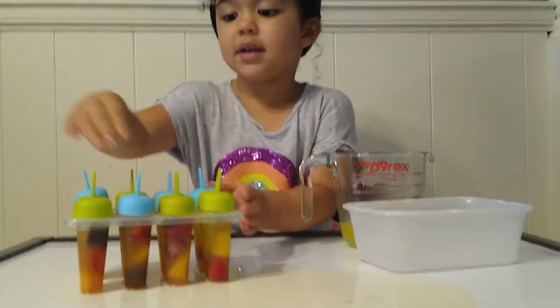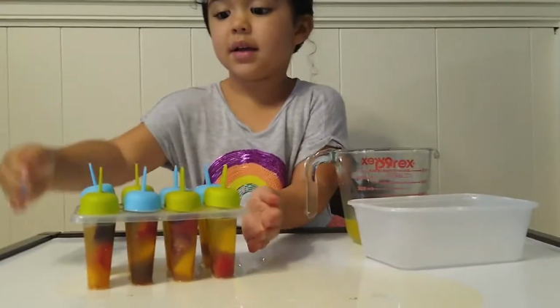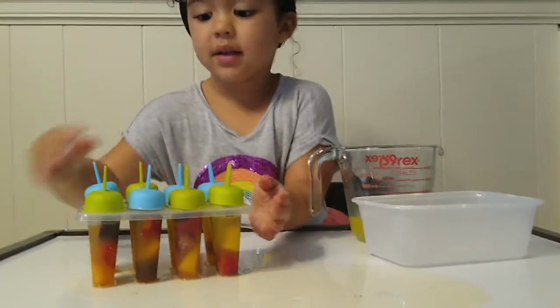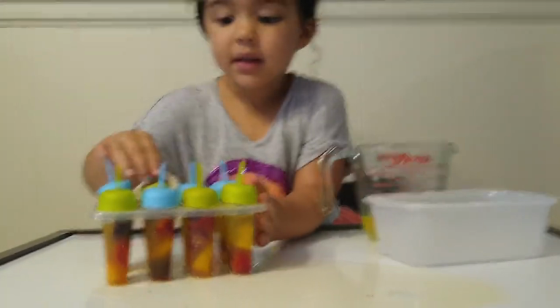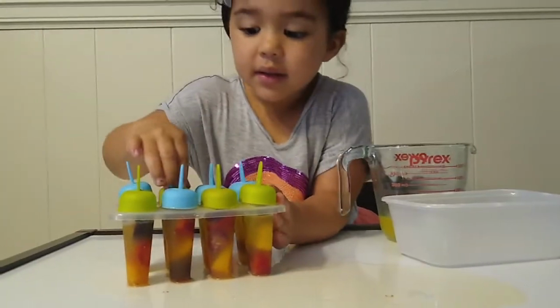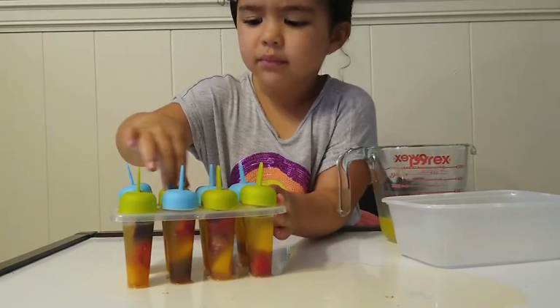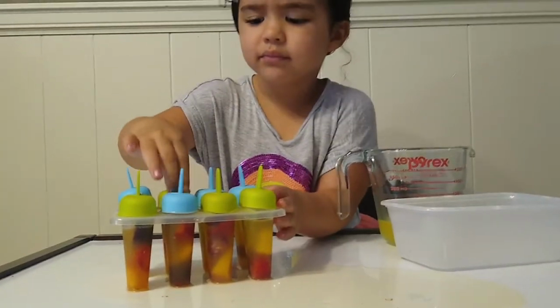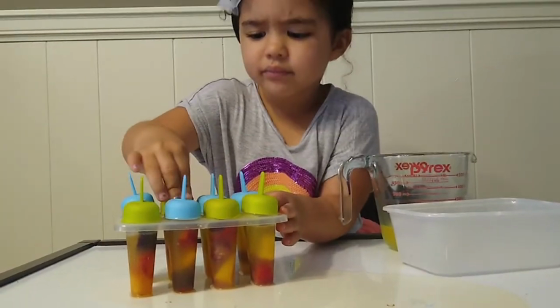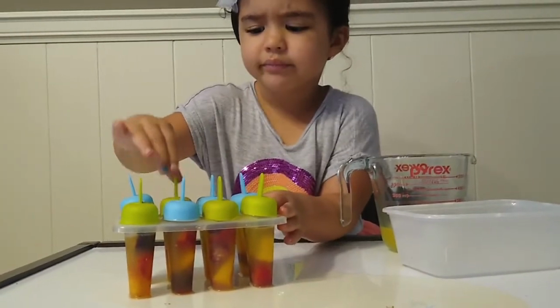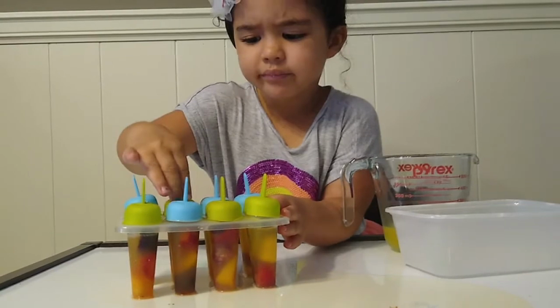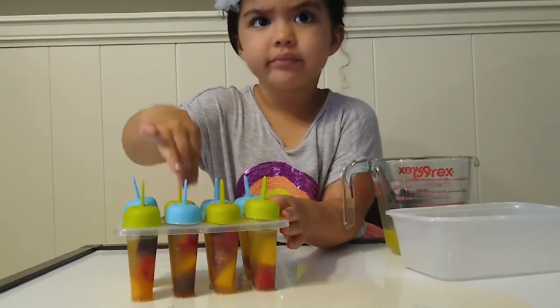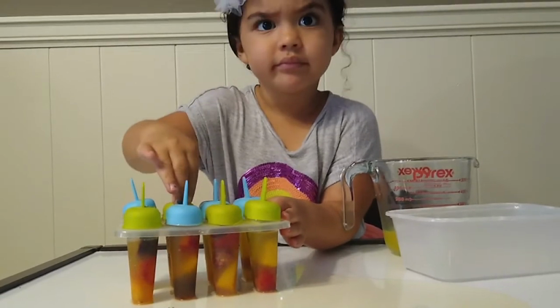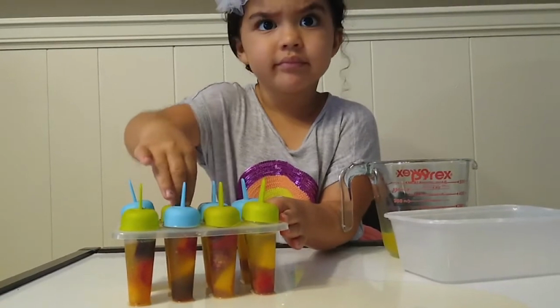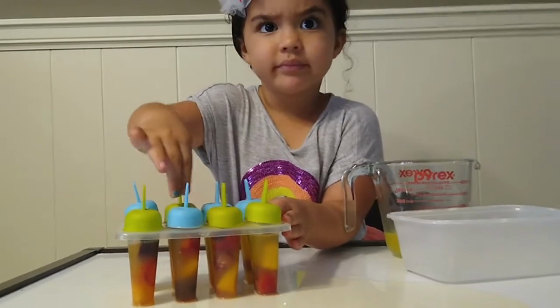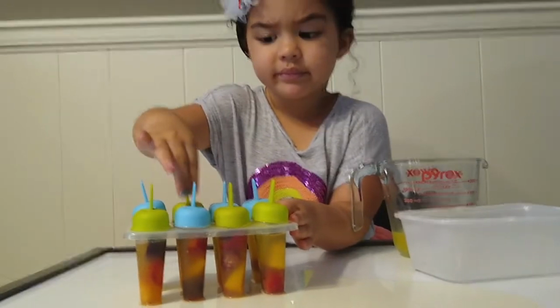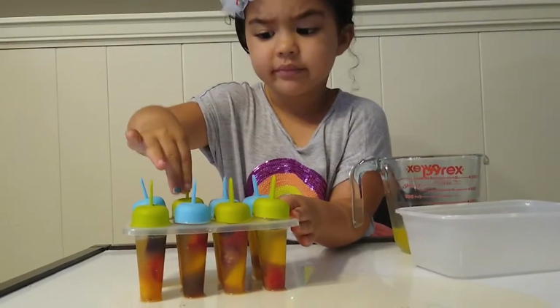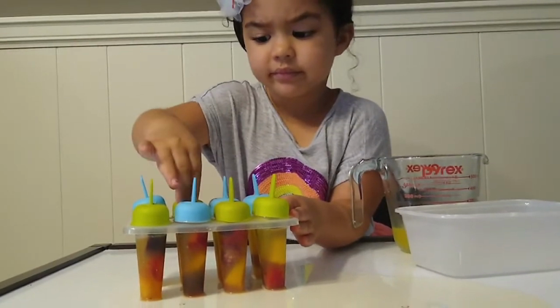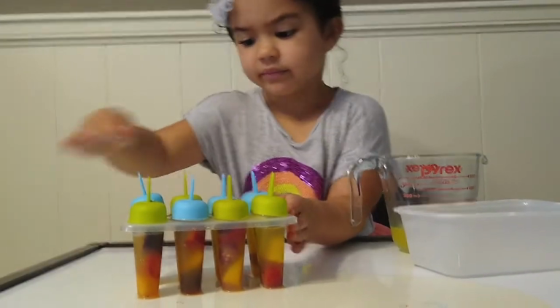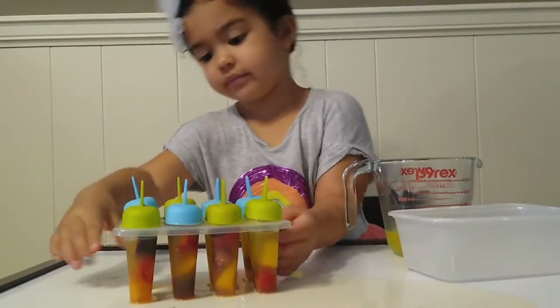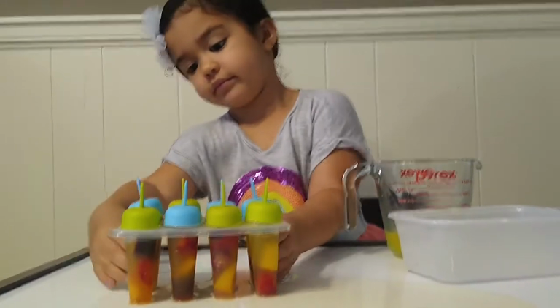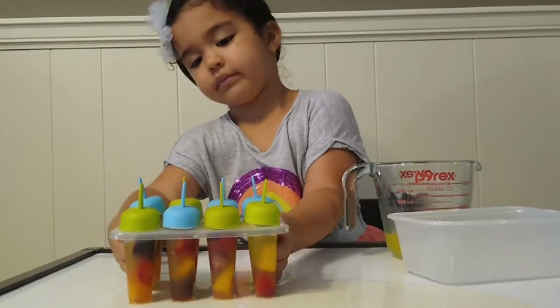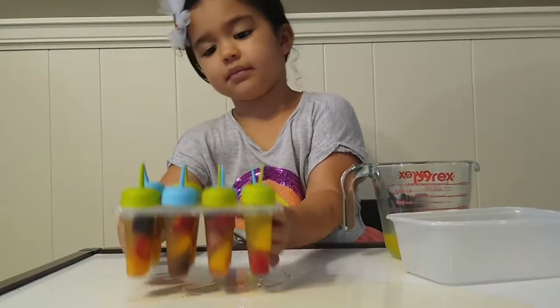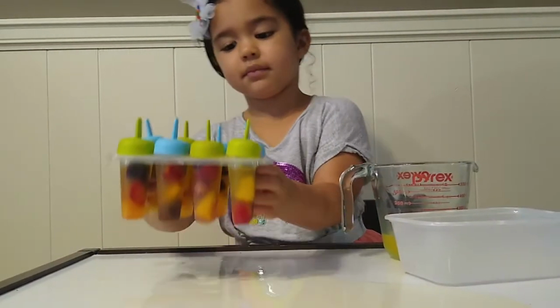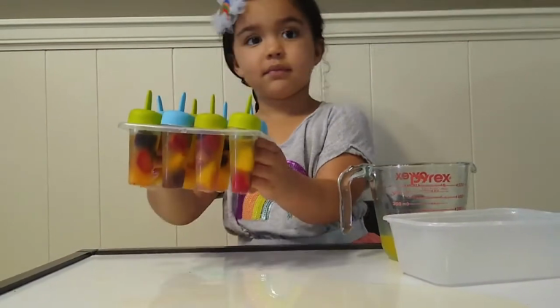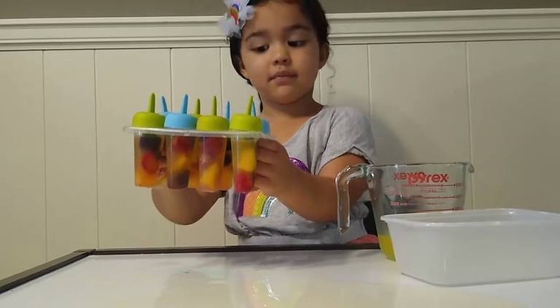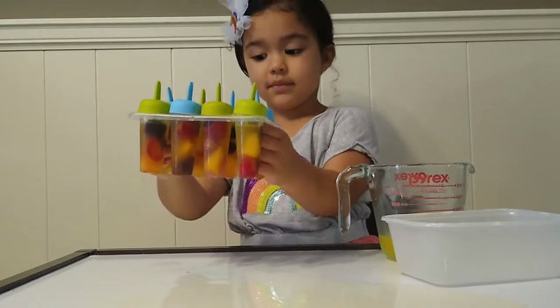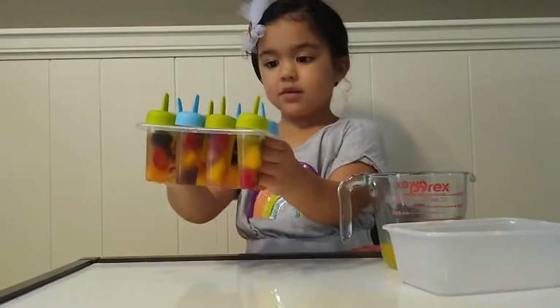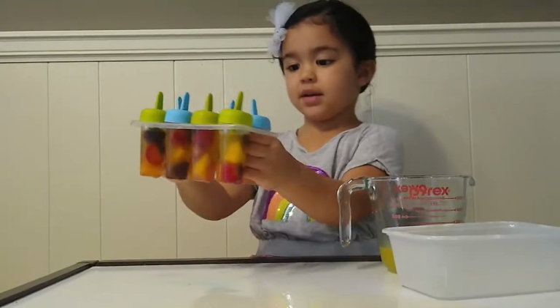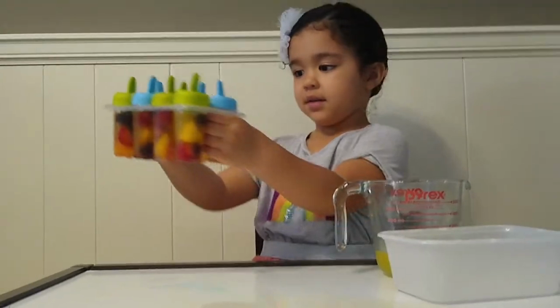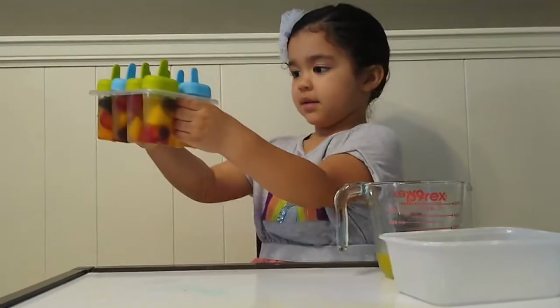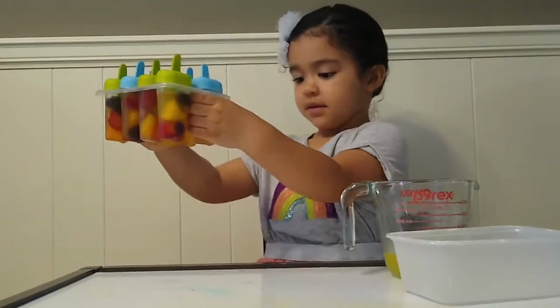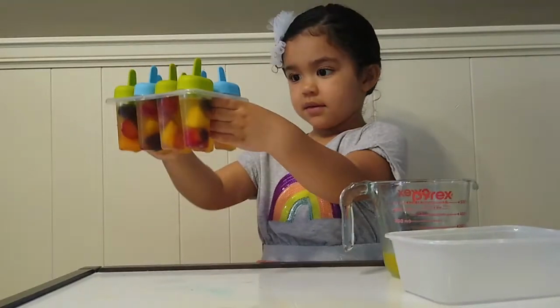So now we're going to put these in the freezer and let them turn into popsicles, and then we will eat them. See you in a little bit.